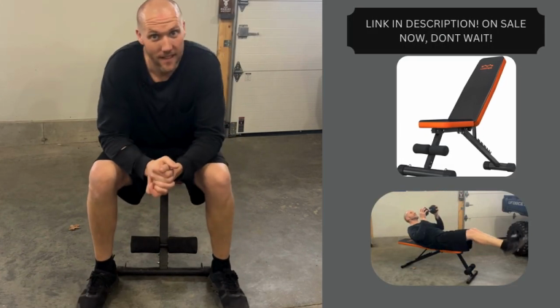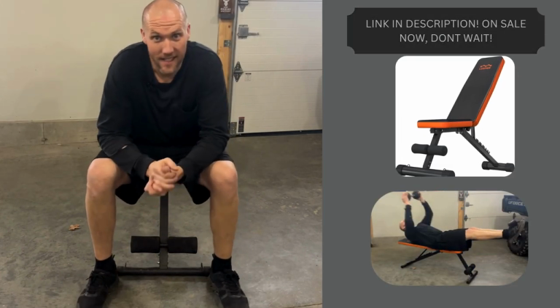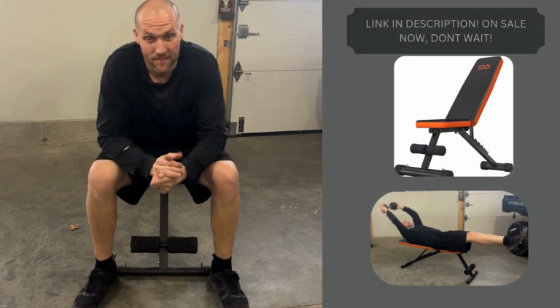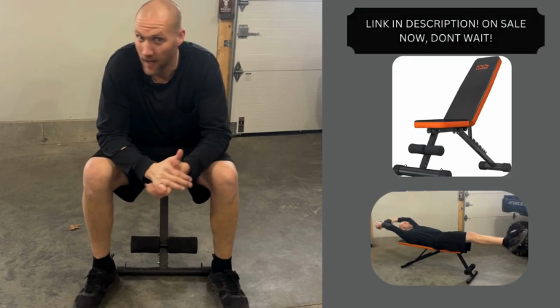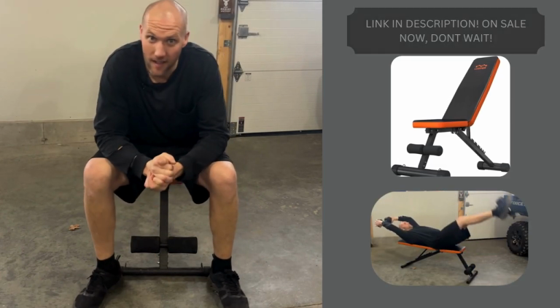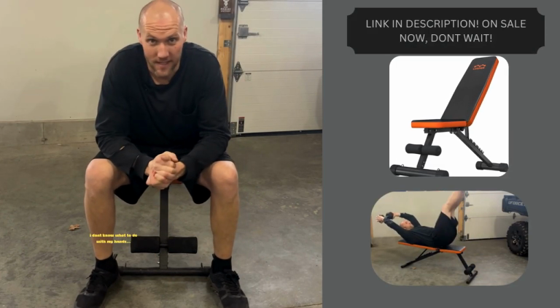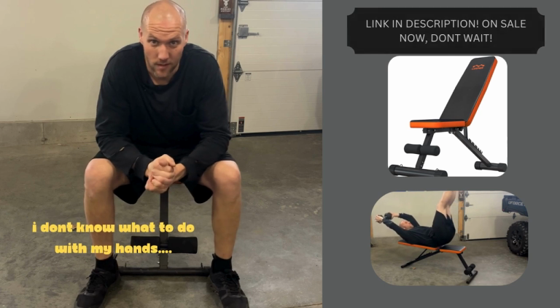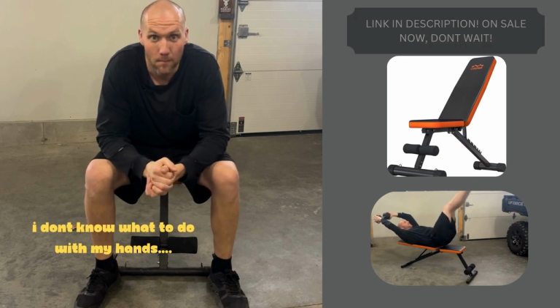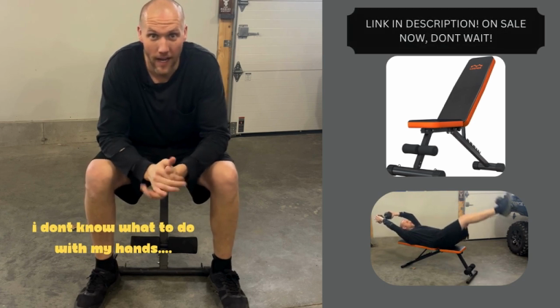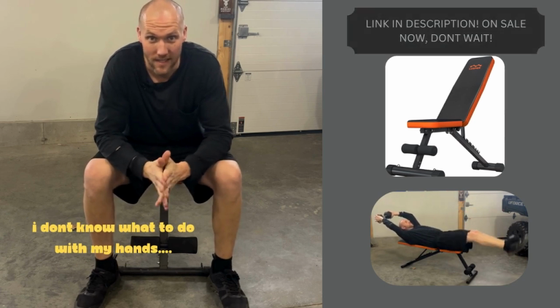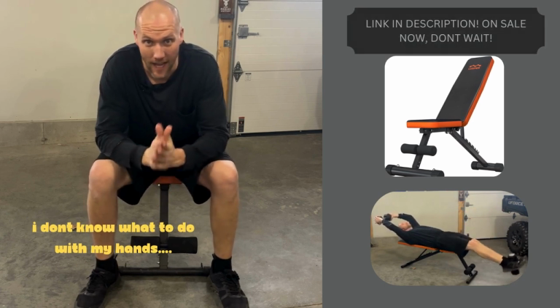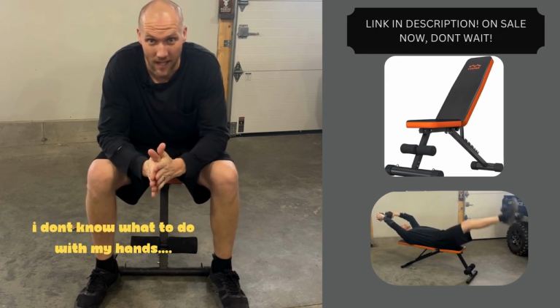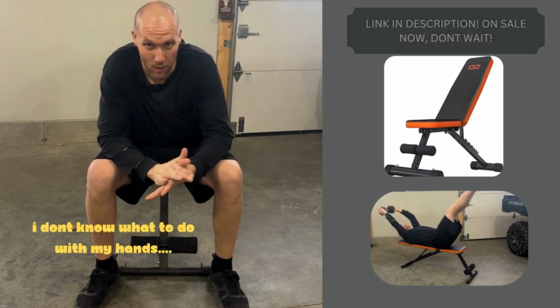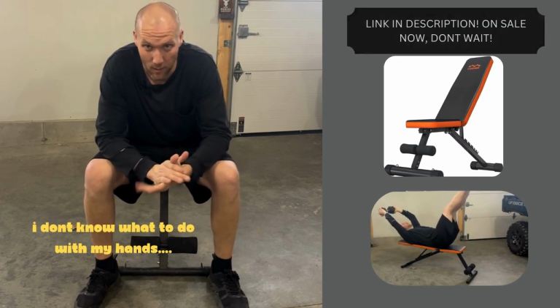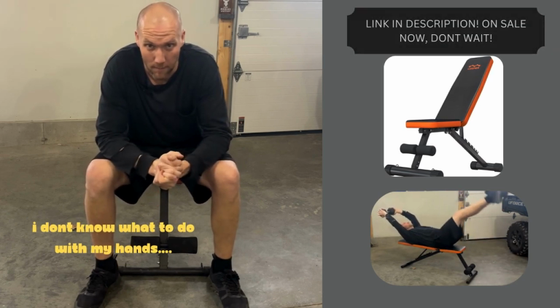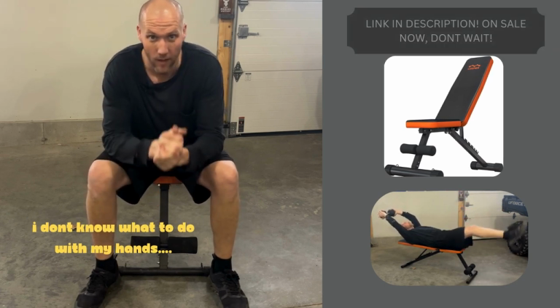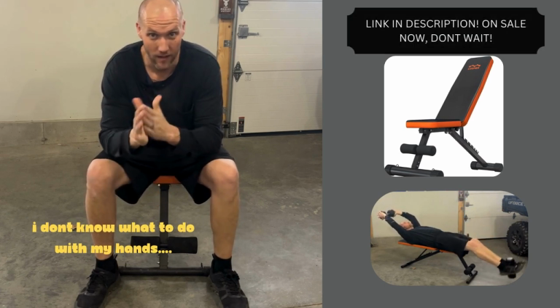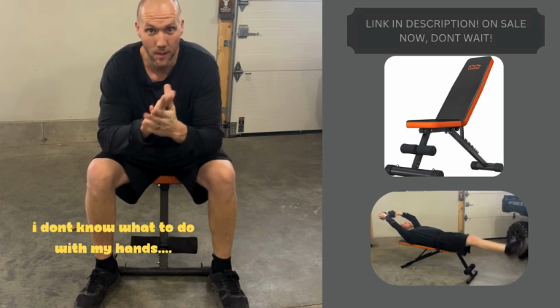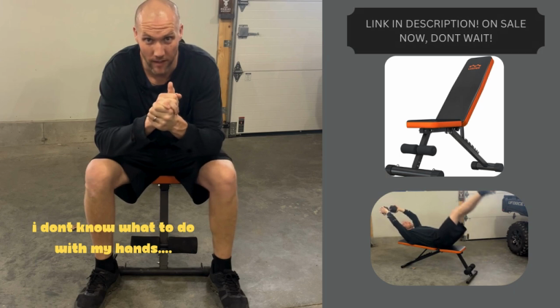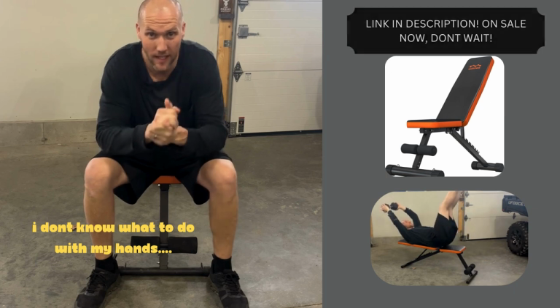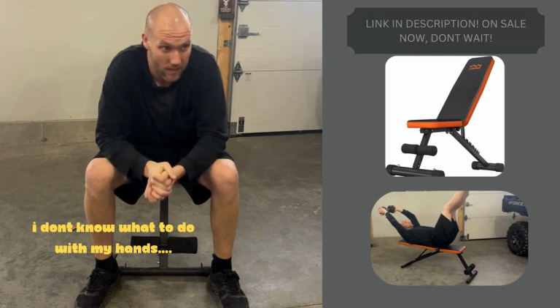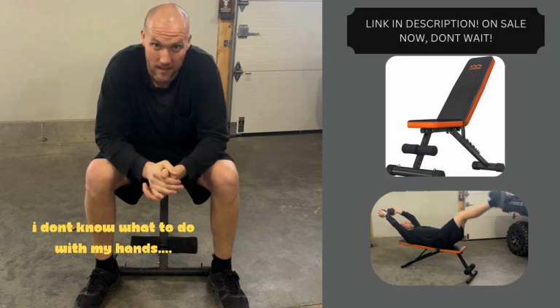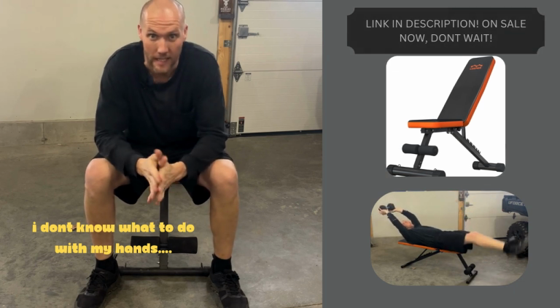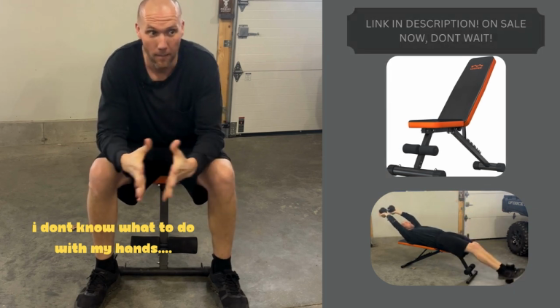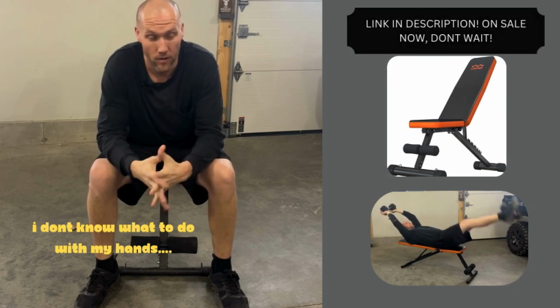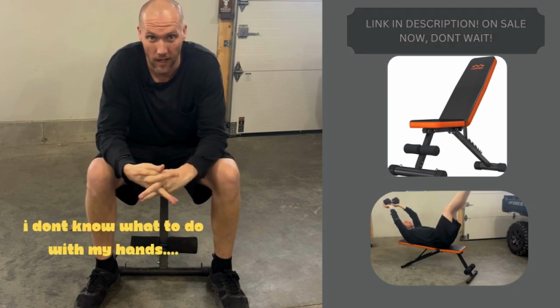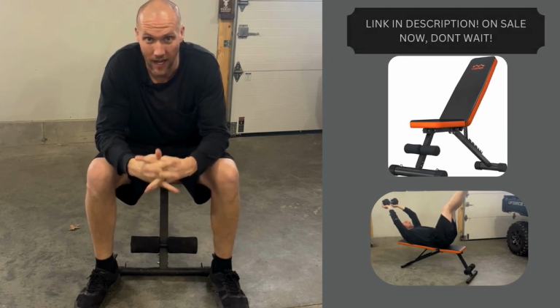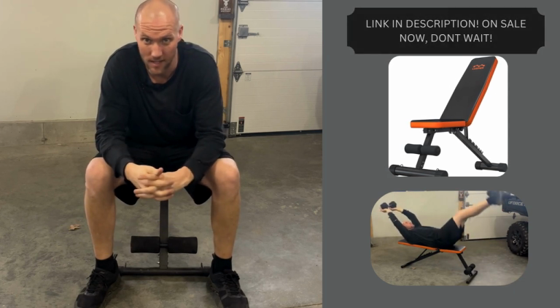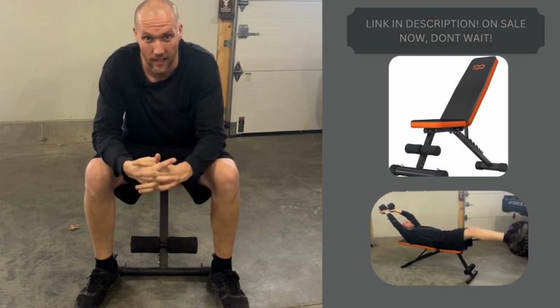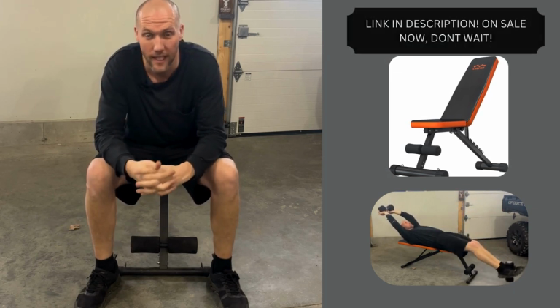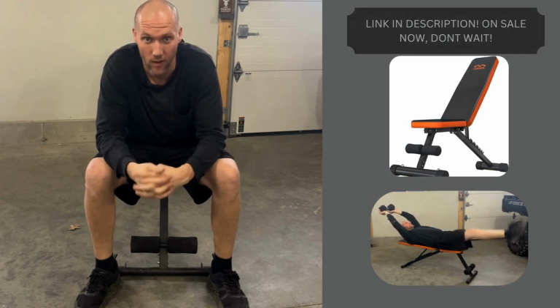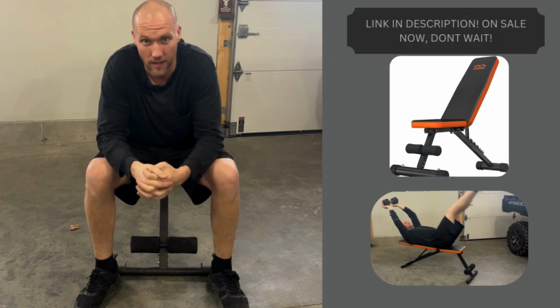I'm not a fitness influencer. What I am is in the Amazon Associates program, and what I love to do is bring you guys awesome content about products on Amazon that you can get sent right to your door.